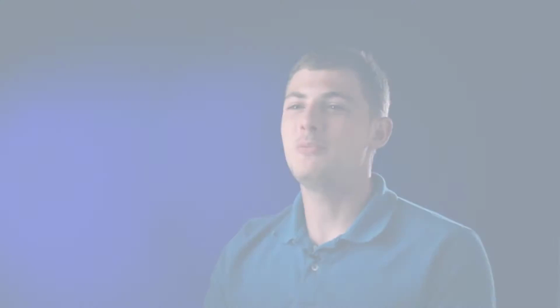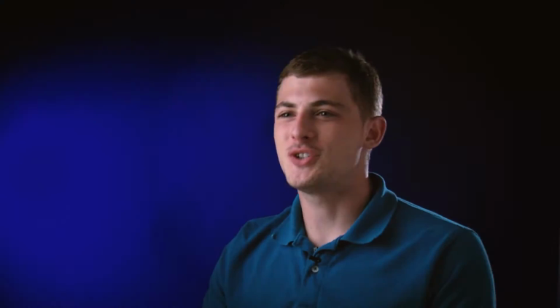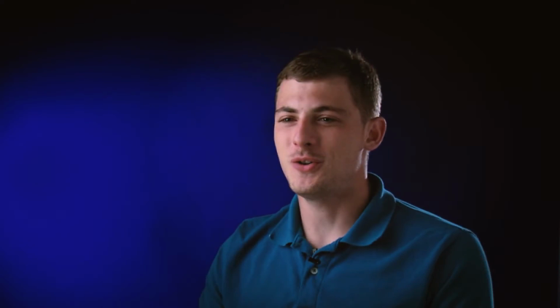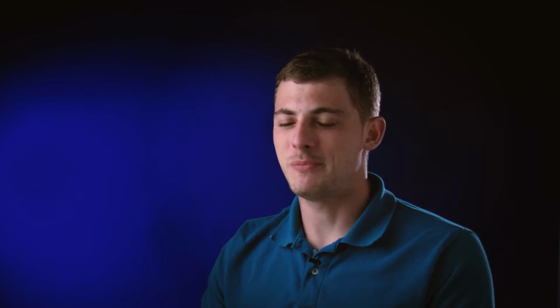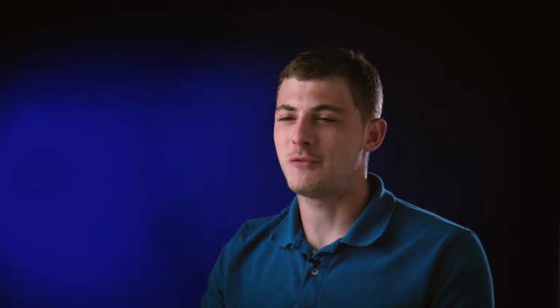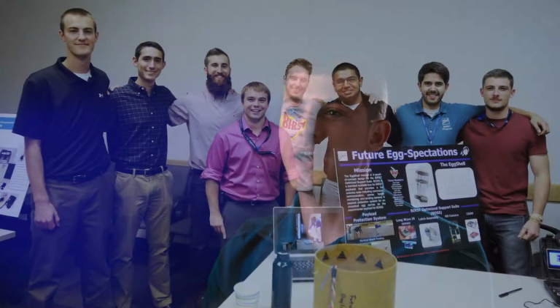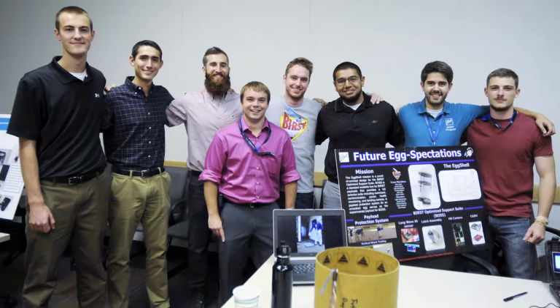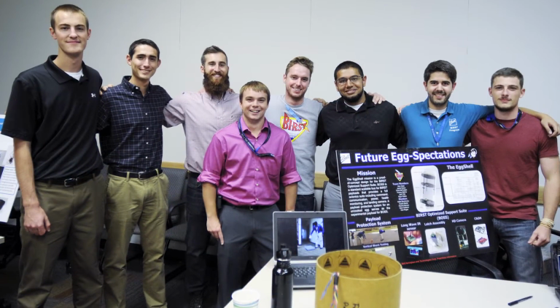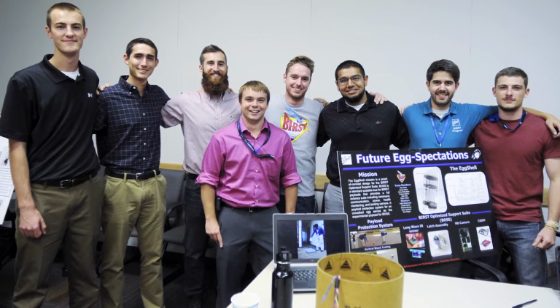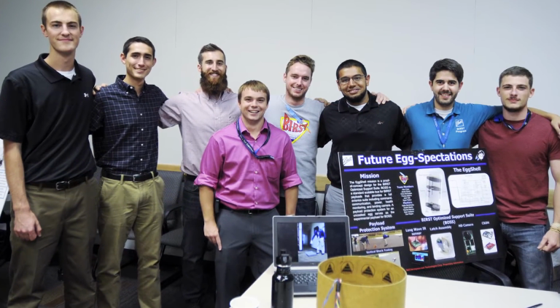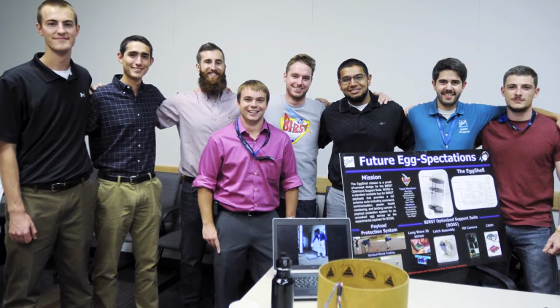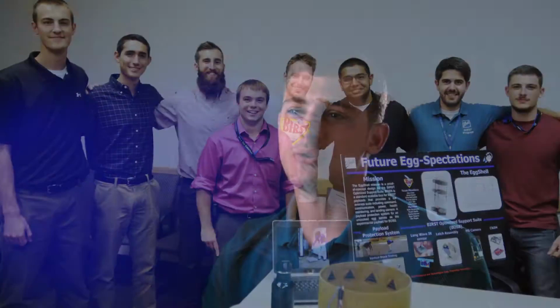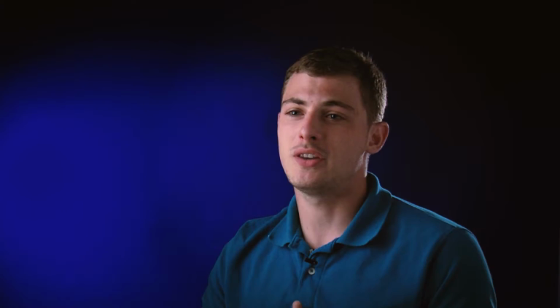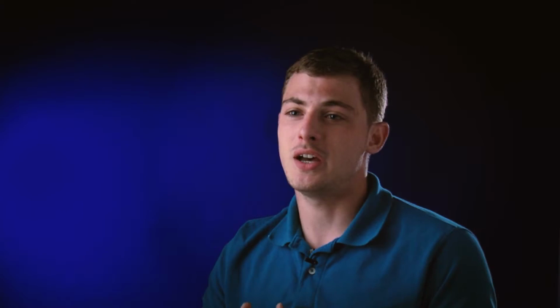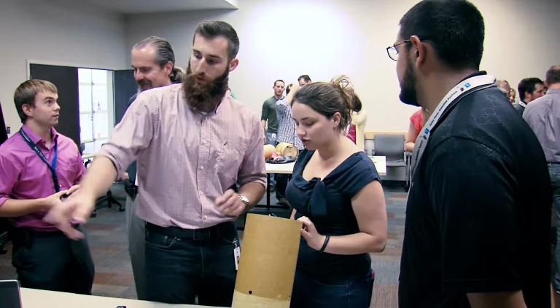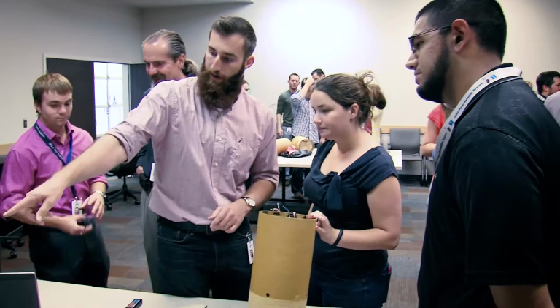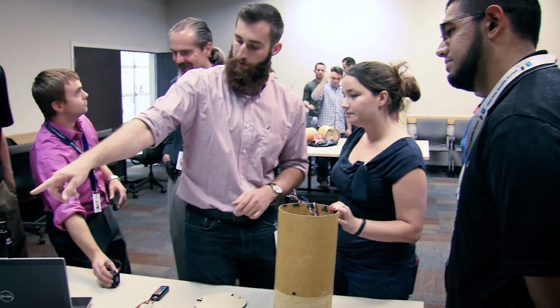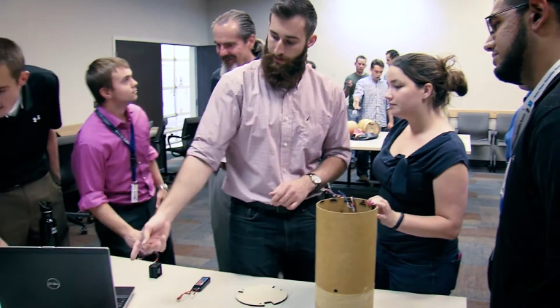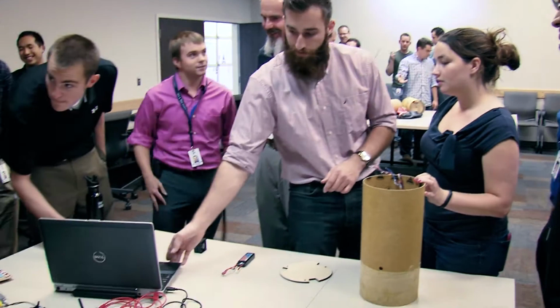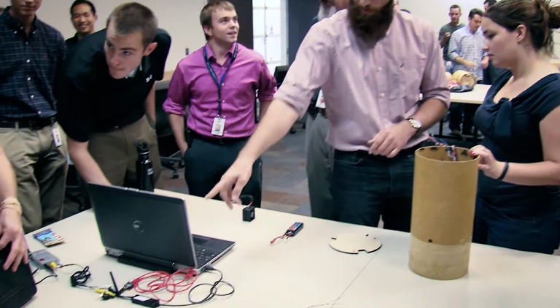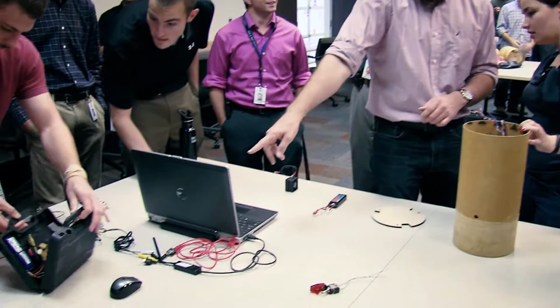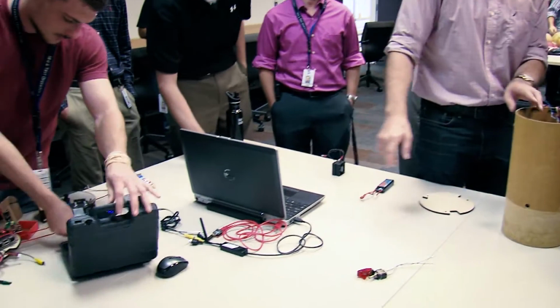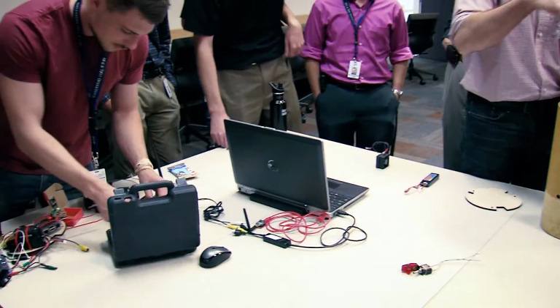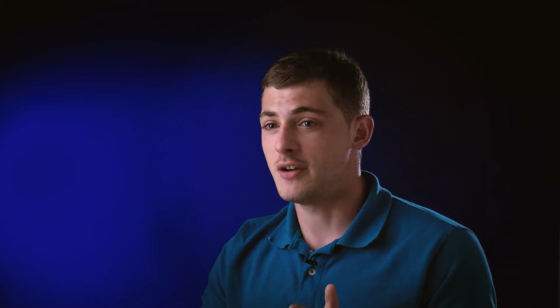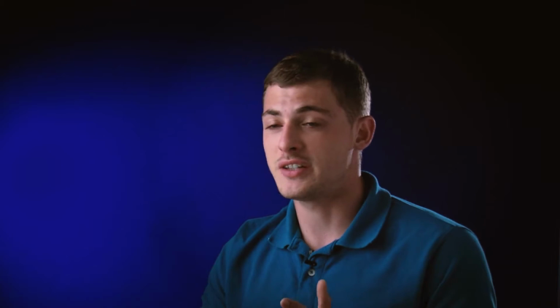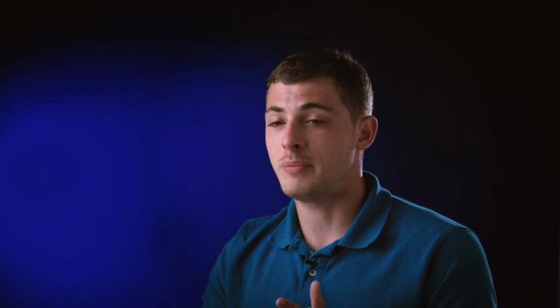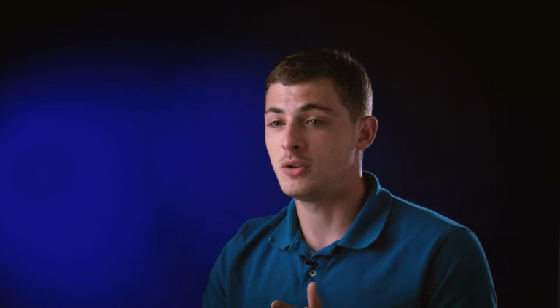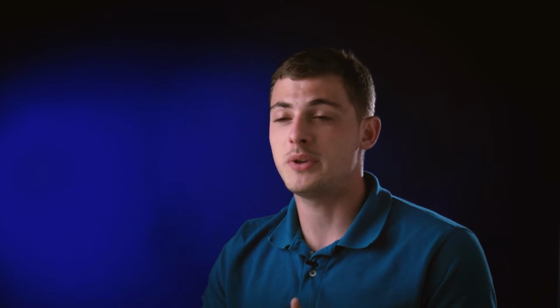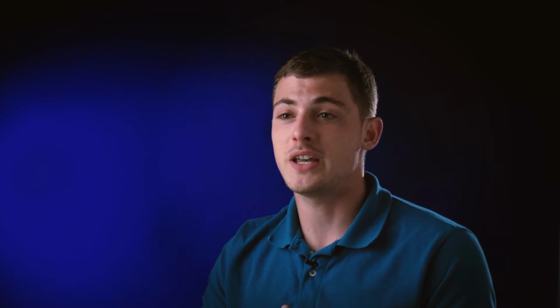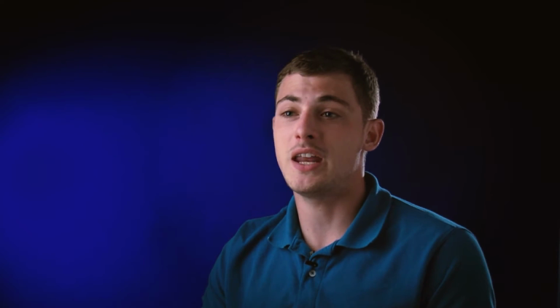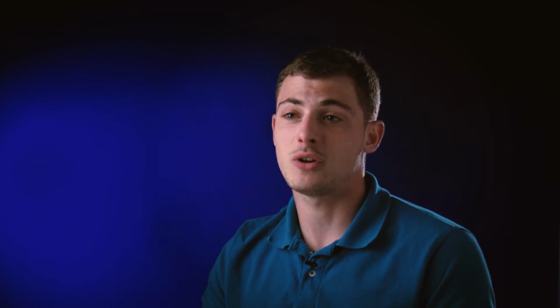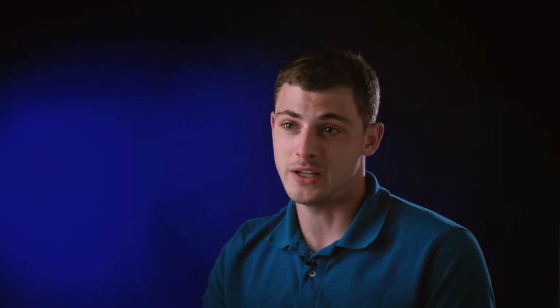Hello, my name is Jack Toth and I'm part of the Future Expectations payload team. To demonstrate the flawless electronics that we have onboard and the protectiveness of the entire payload, we're going to be protecting an egg during flight.